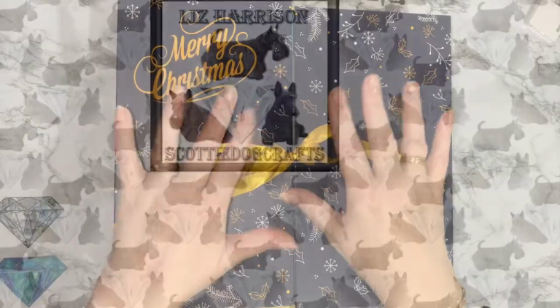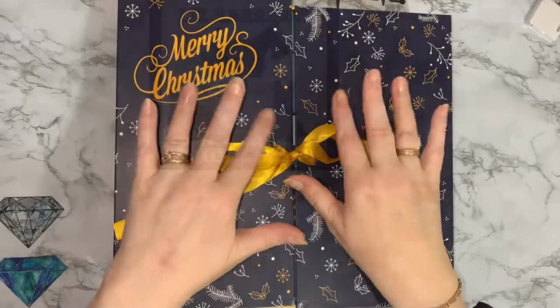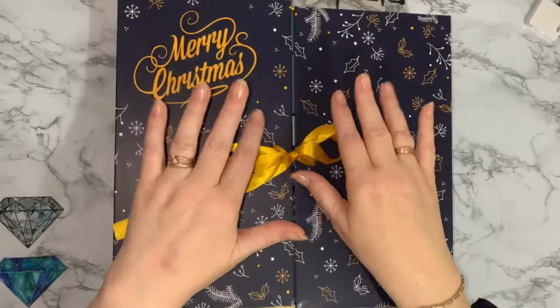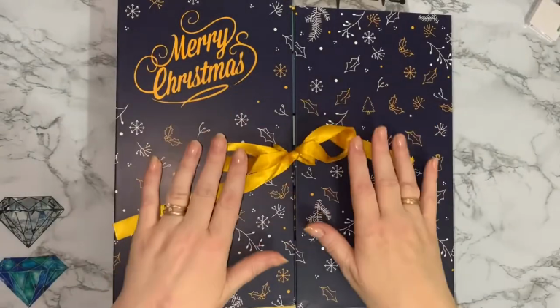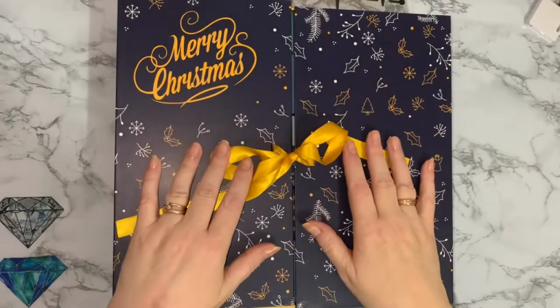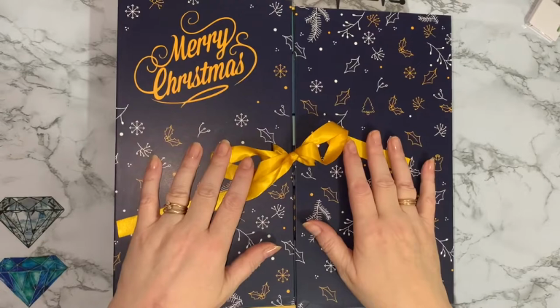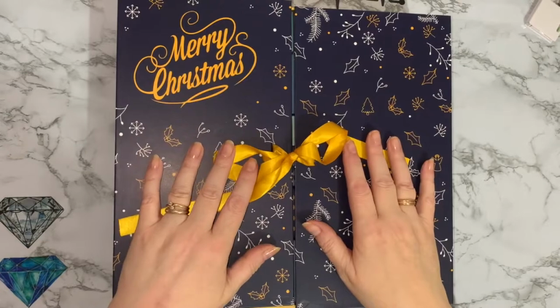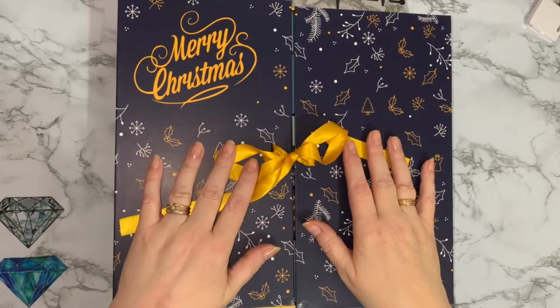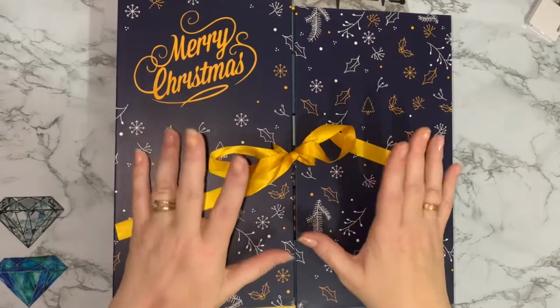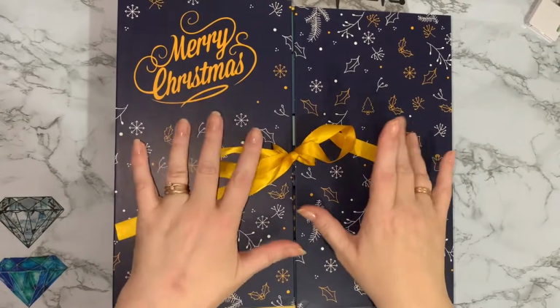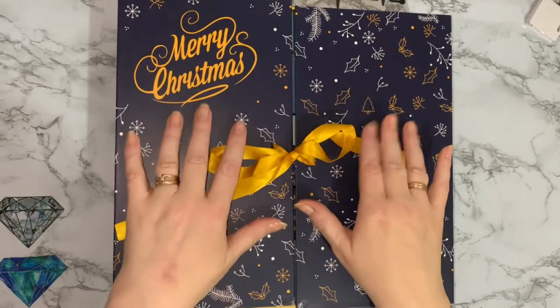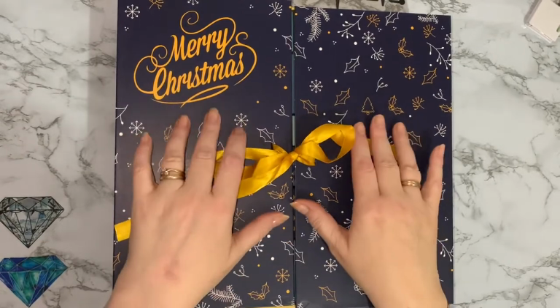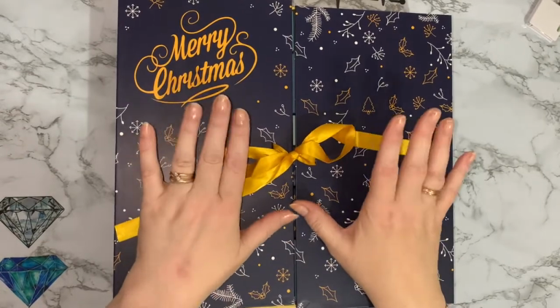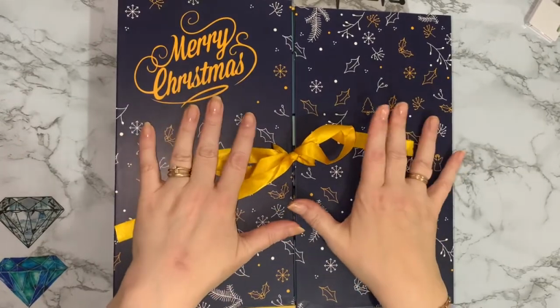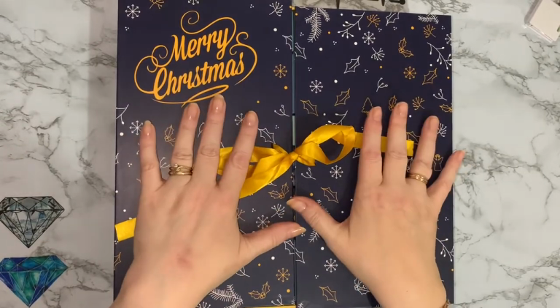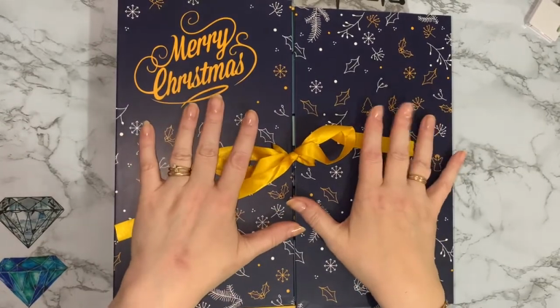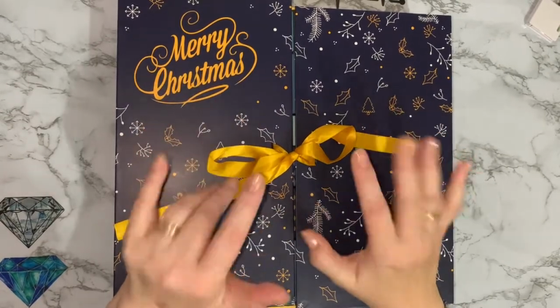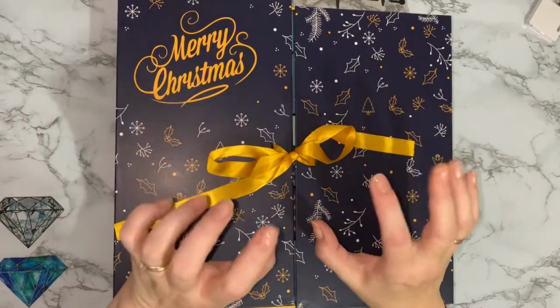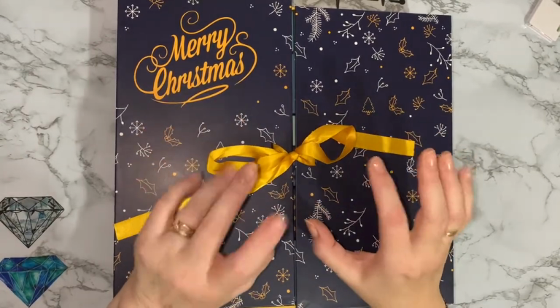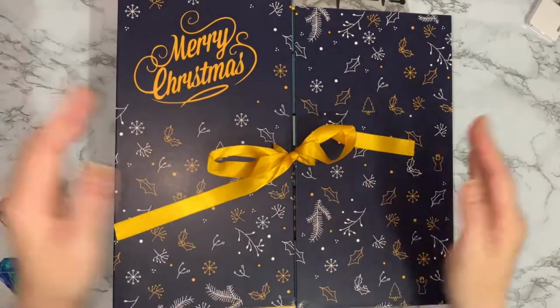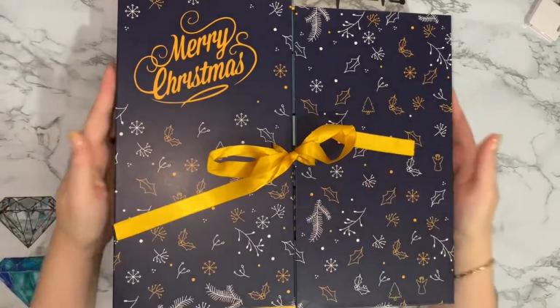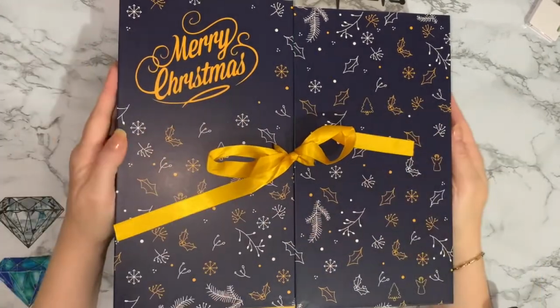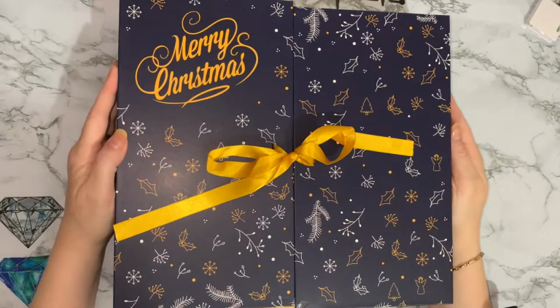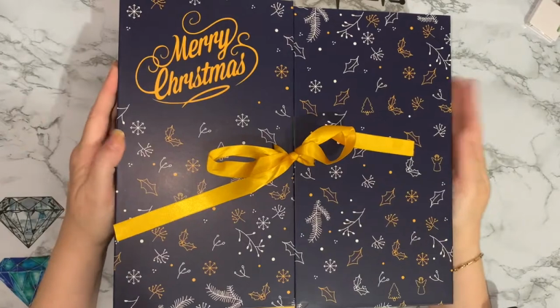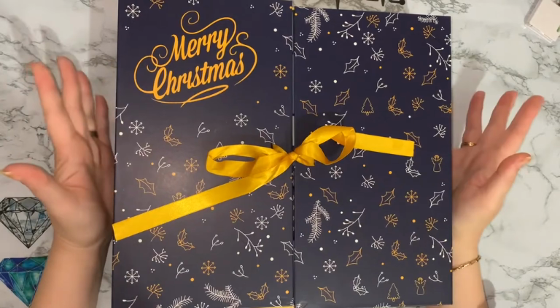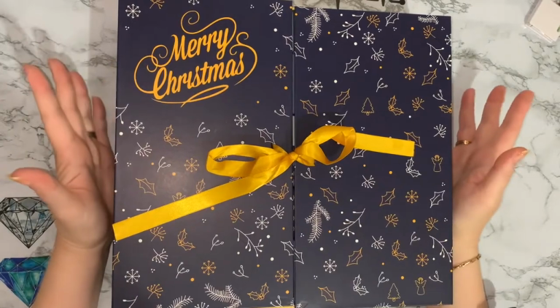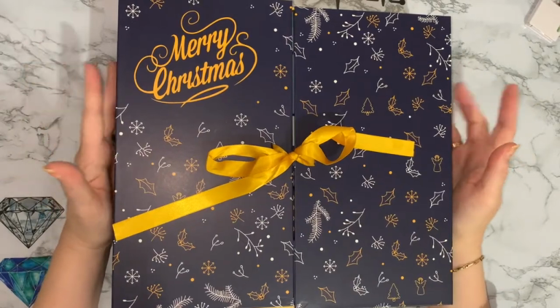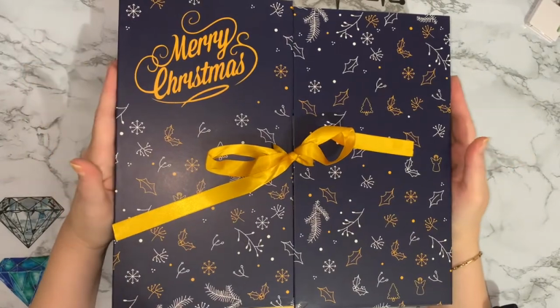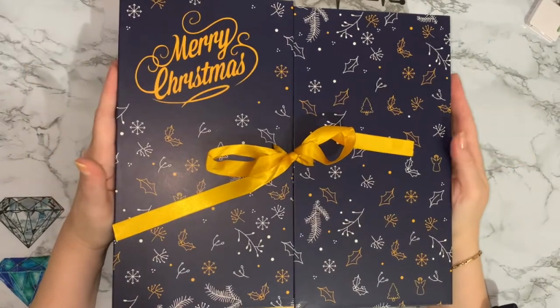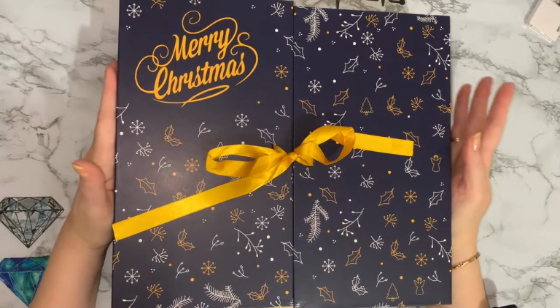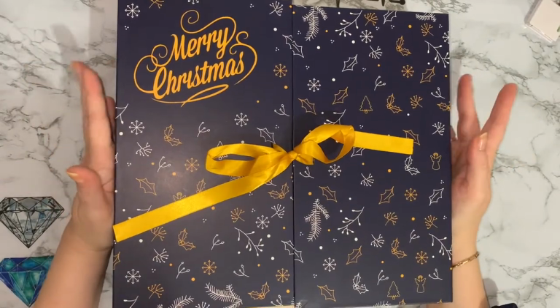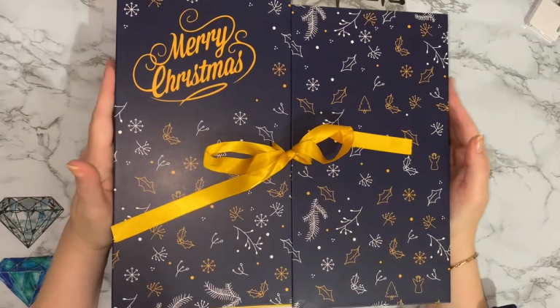Hi everyone, Liz here. Thanks for stopping by. So it's the 7th of December — that's a week into the Christmas month.